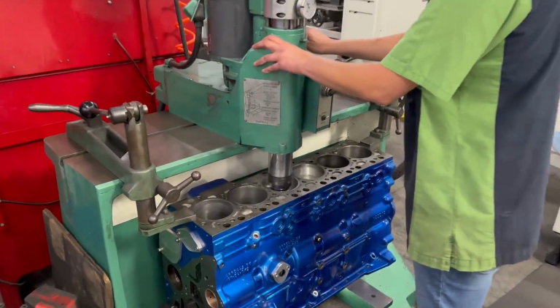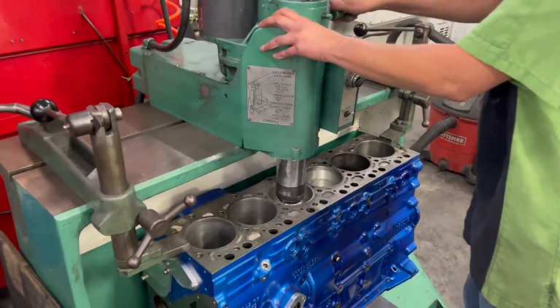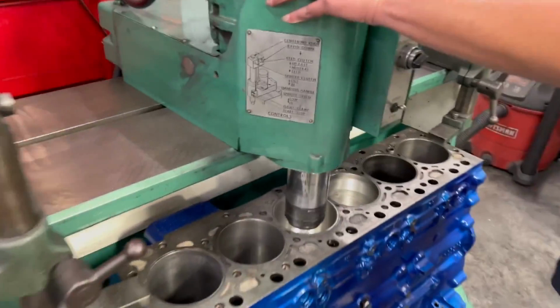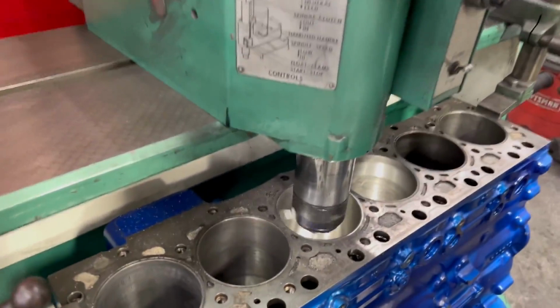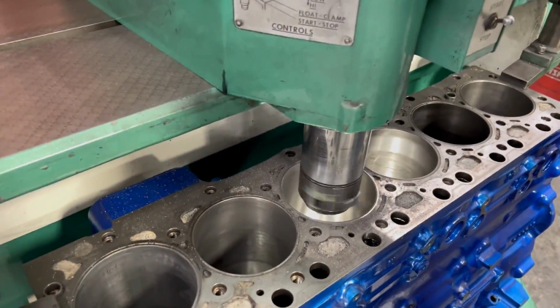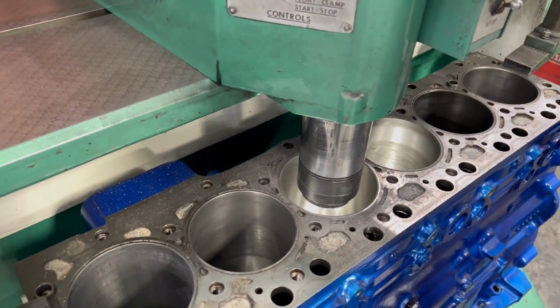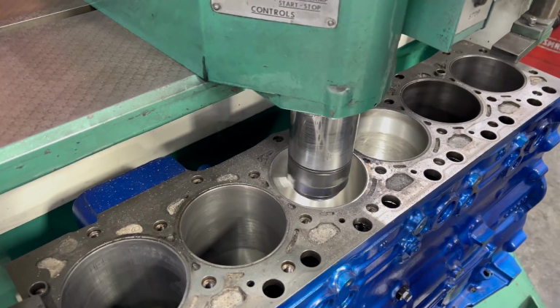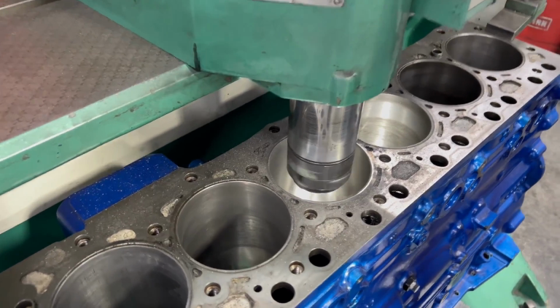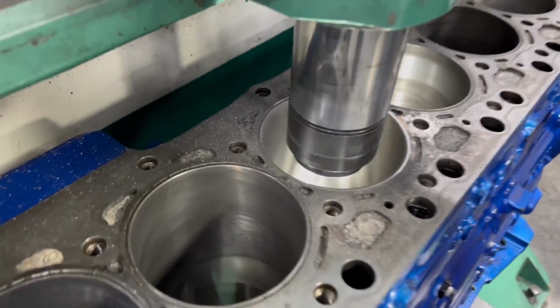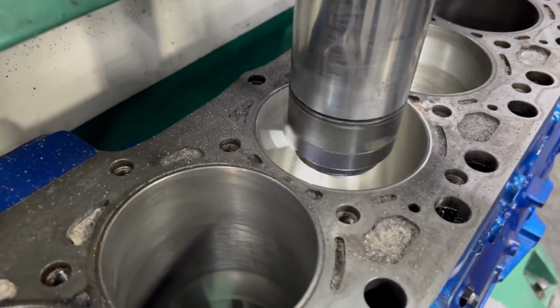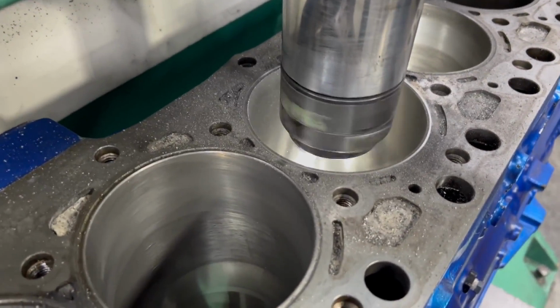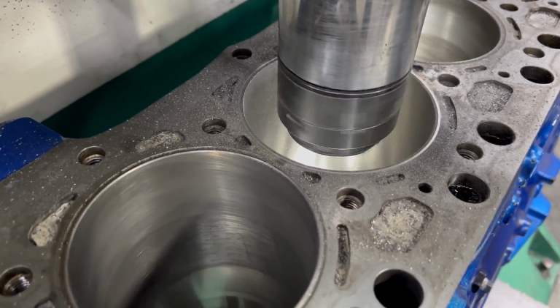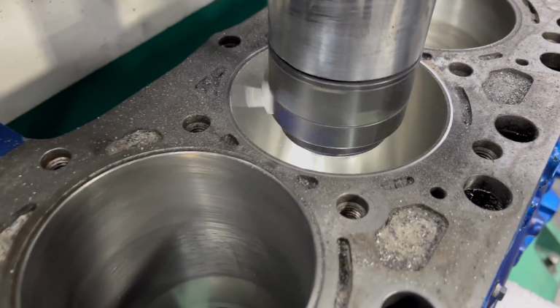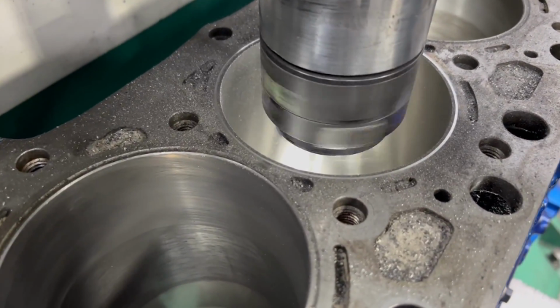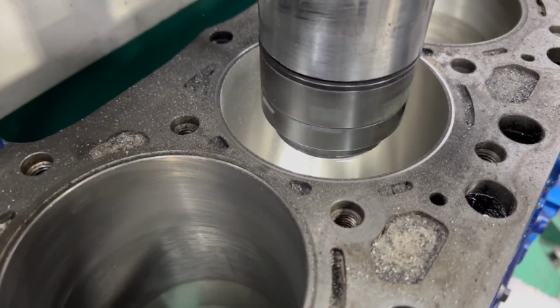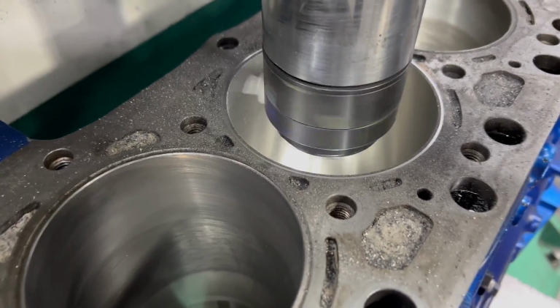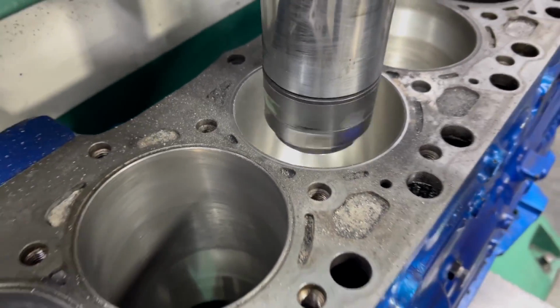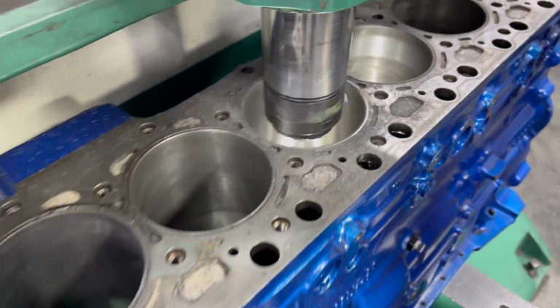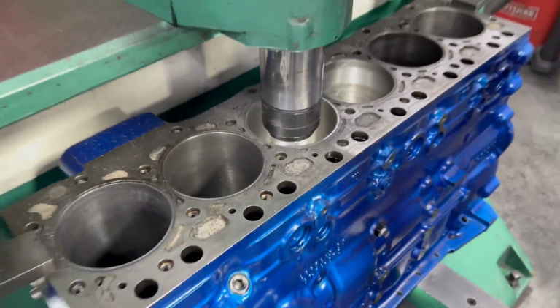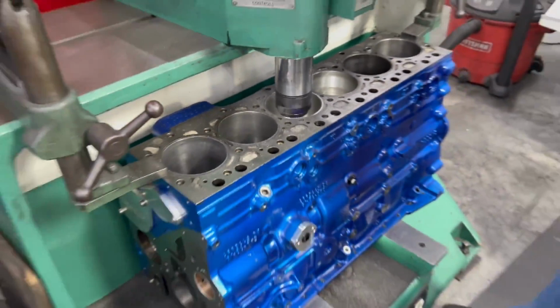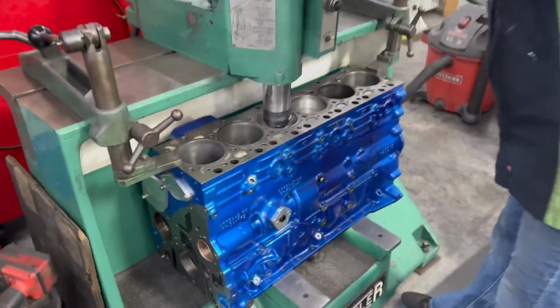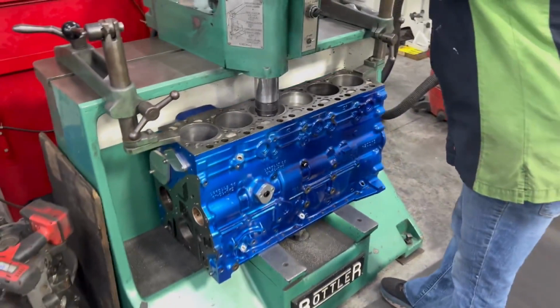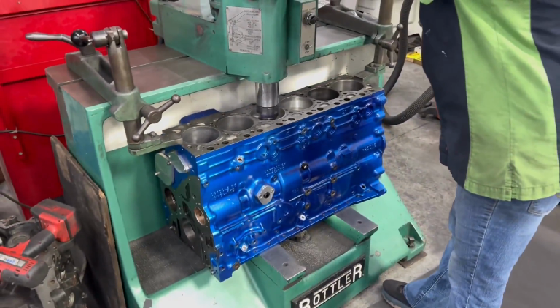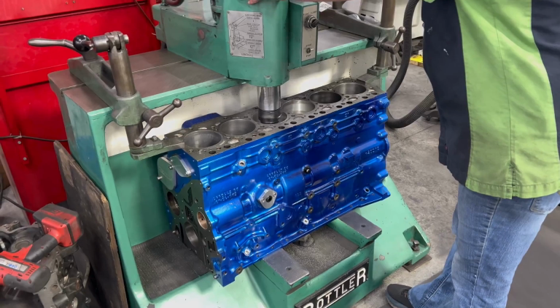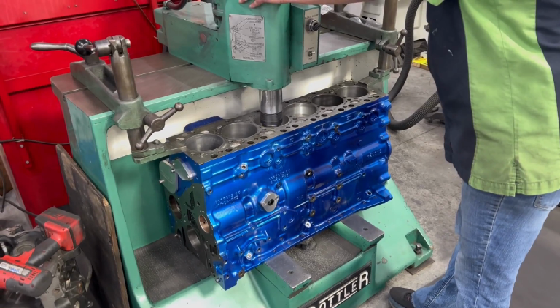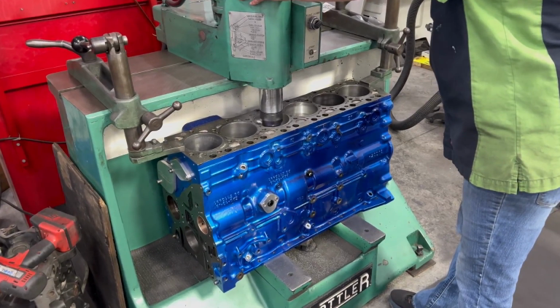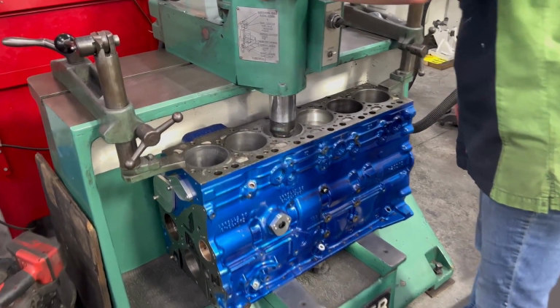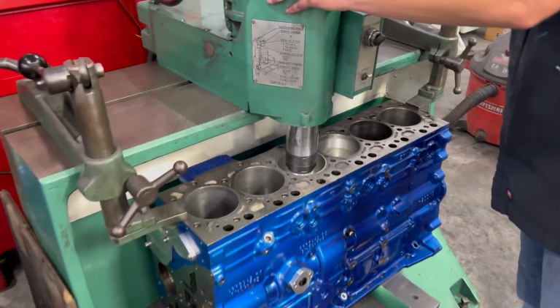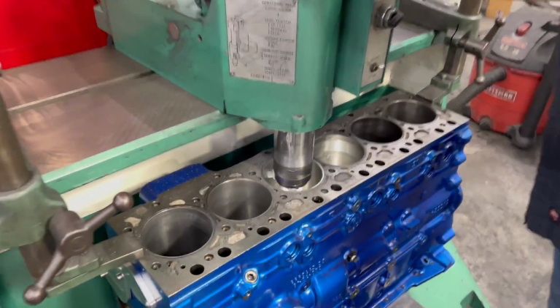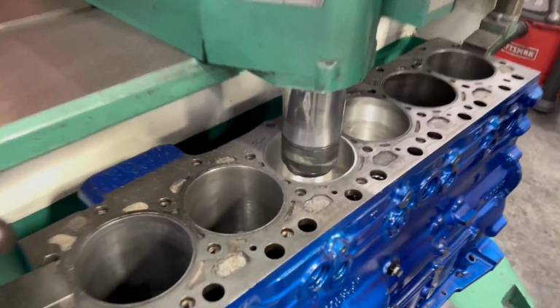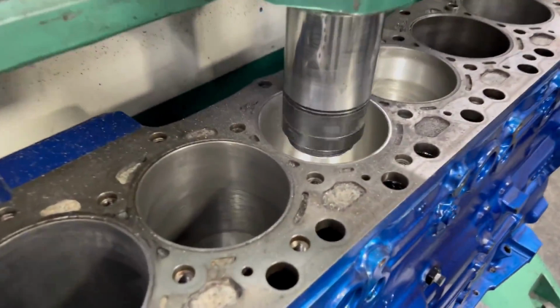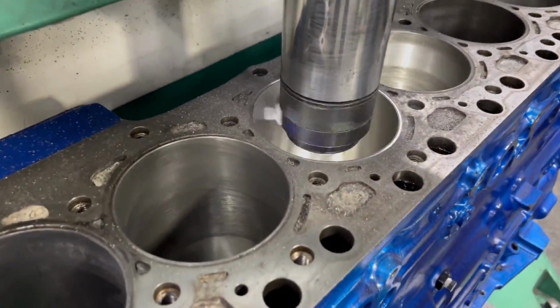The bore is already to size. Now we're cutting our counterbore up top for our flange. We've got a flat face cutter and we are hand feeding down, cutting our counterbore.